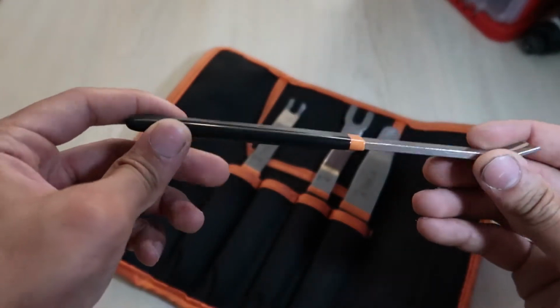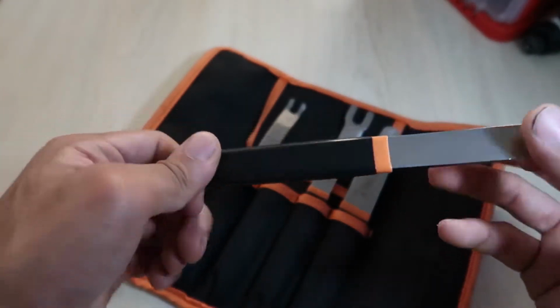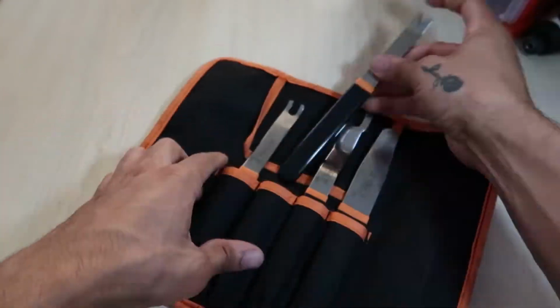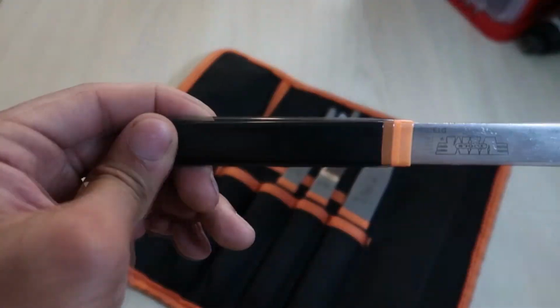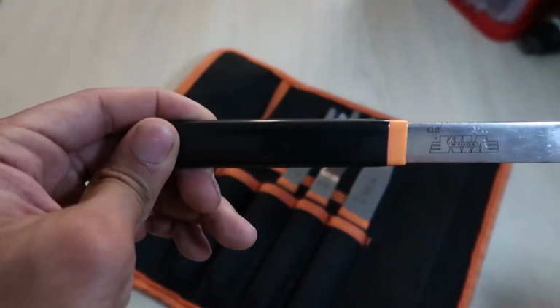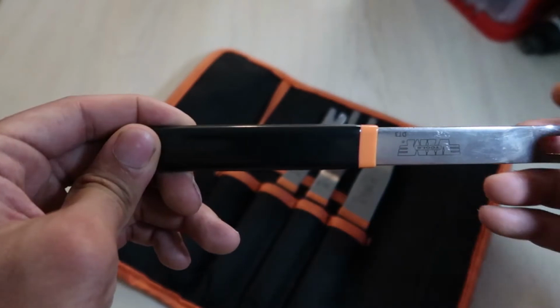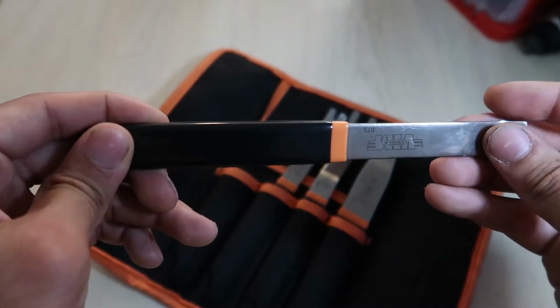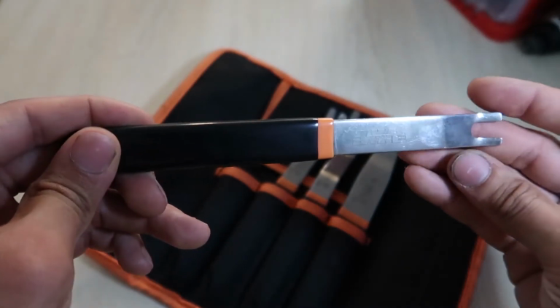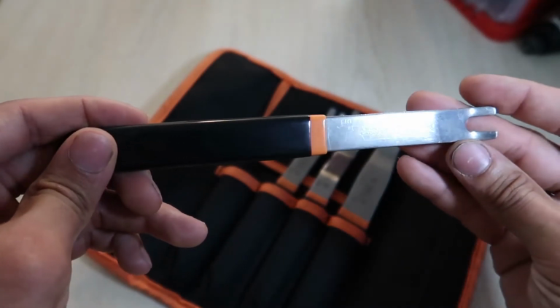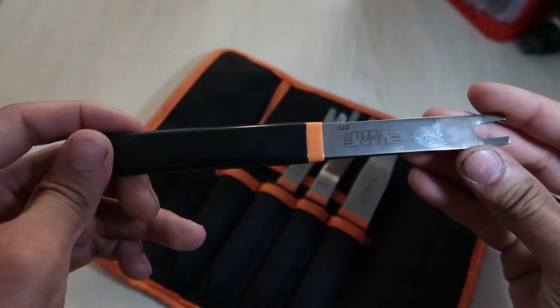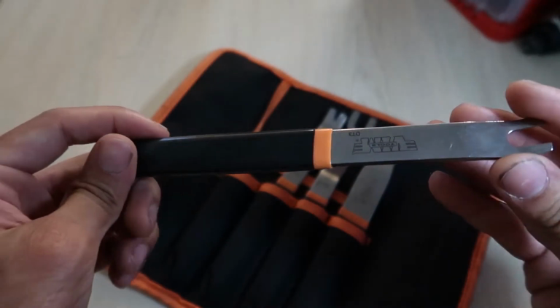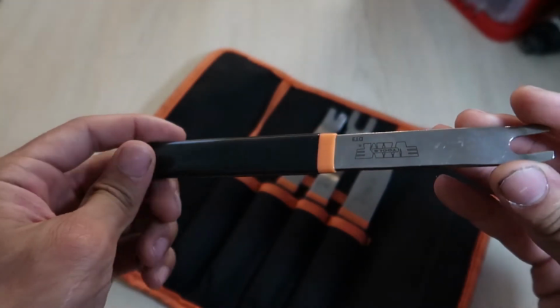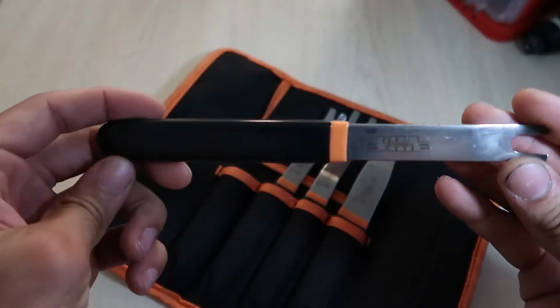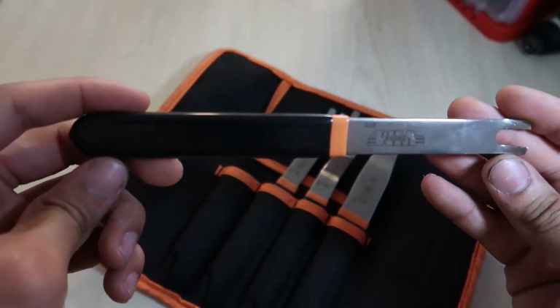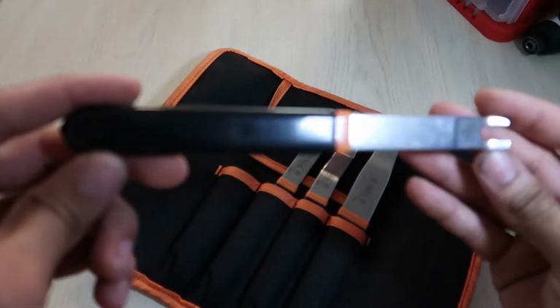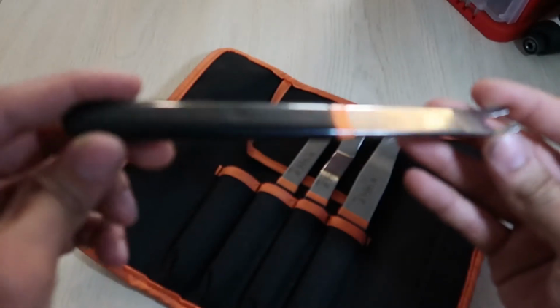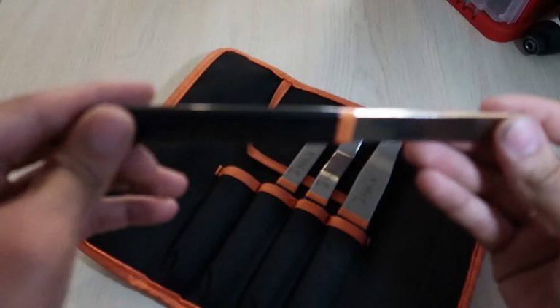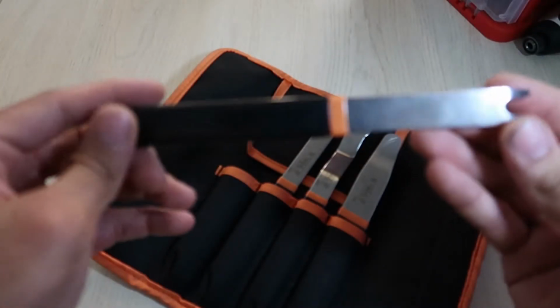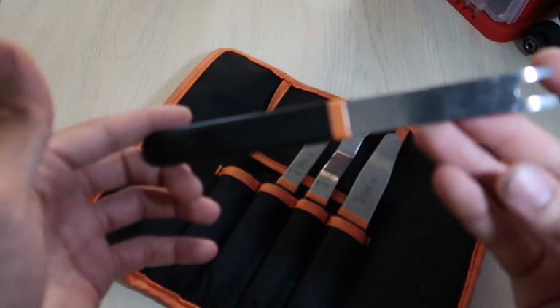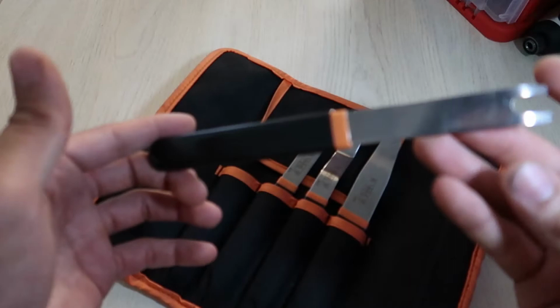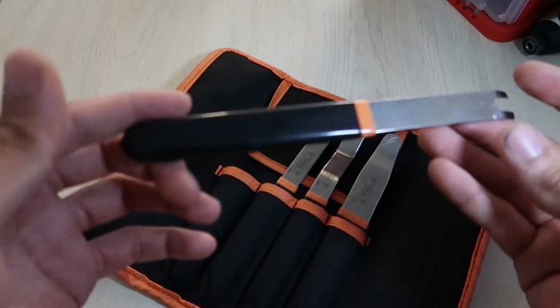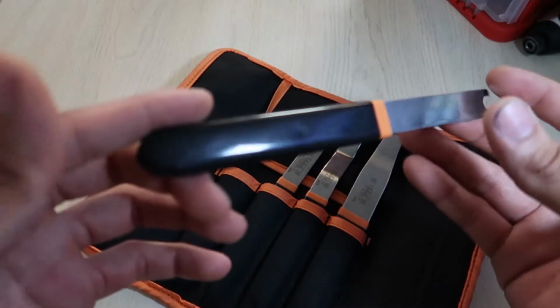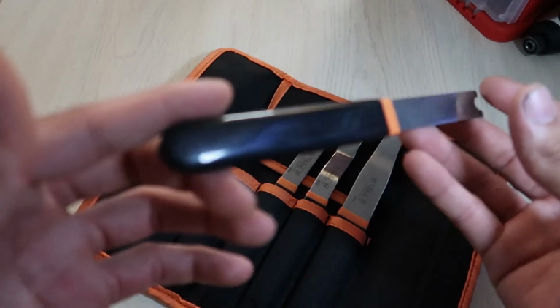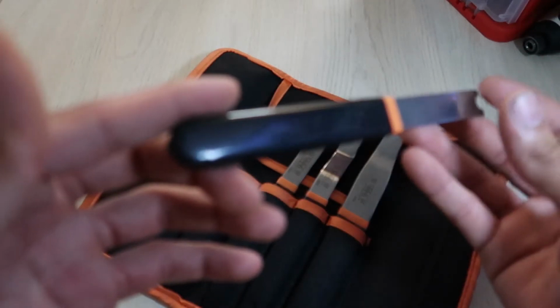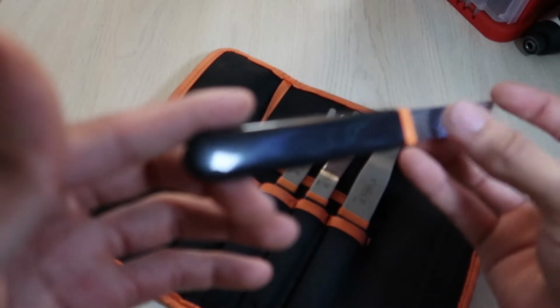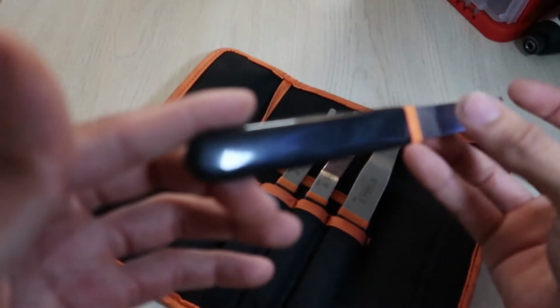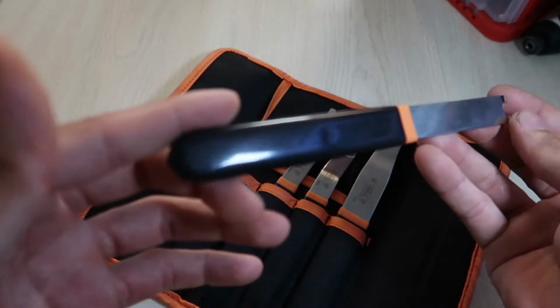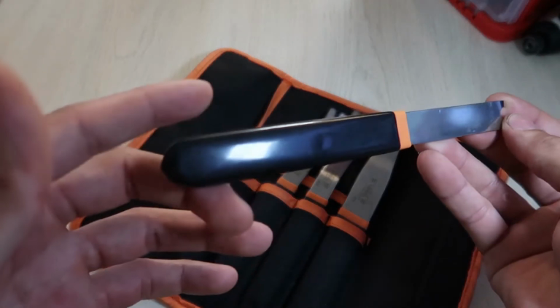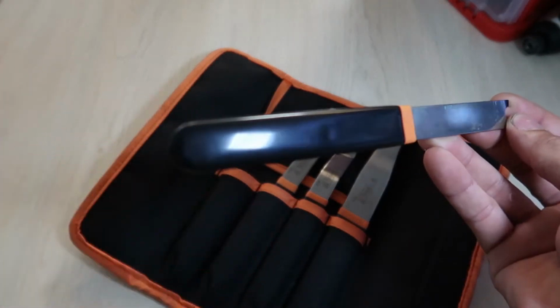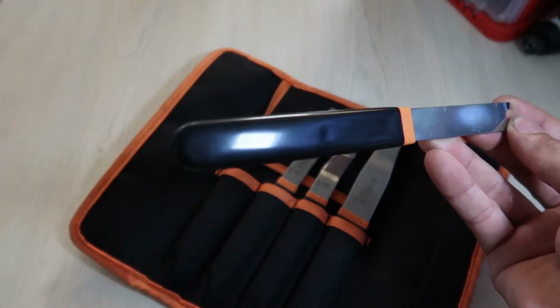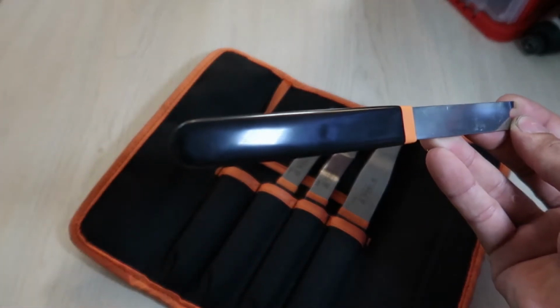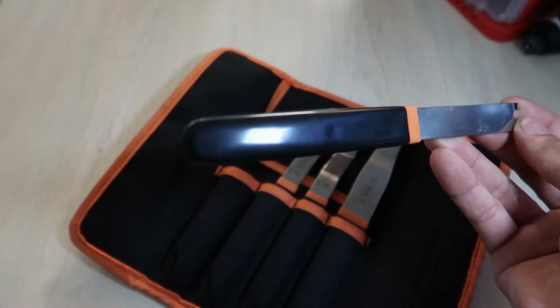I've had these tools for about a year and every time I pull them out they get the job done with ease. I use this one for bigger clips in tighter spots that I can't use the other tools to get to.